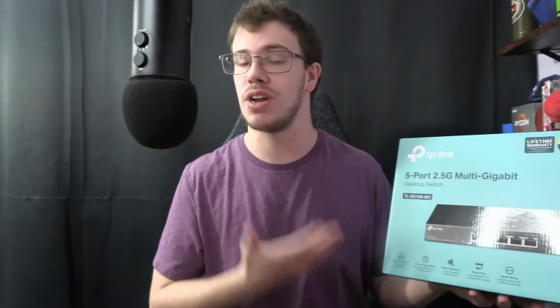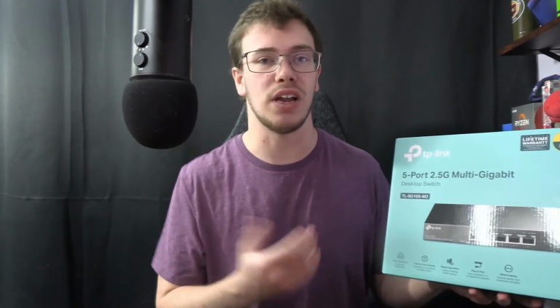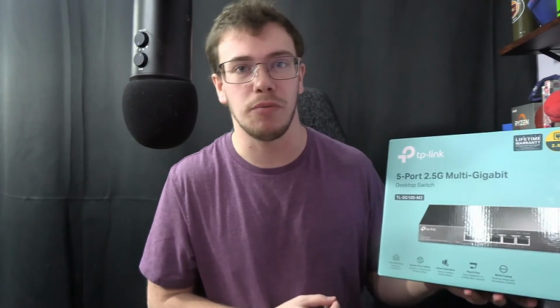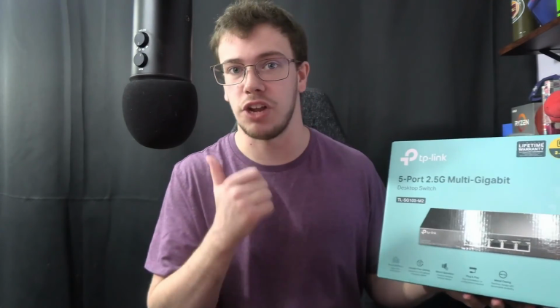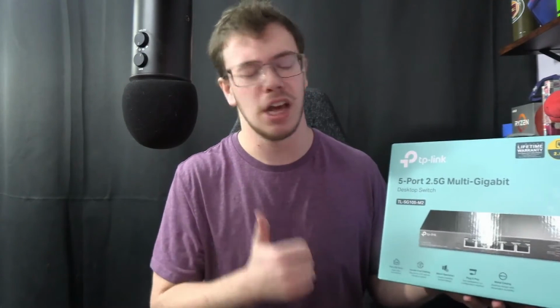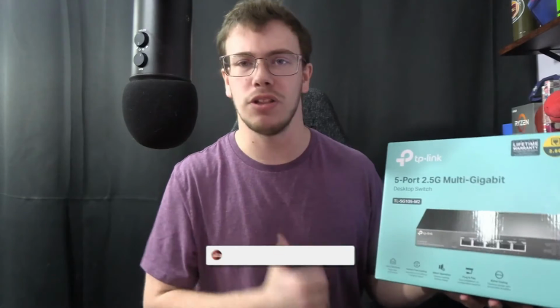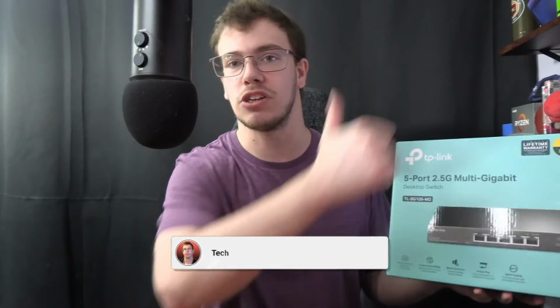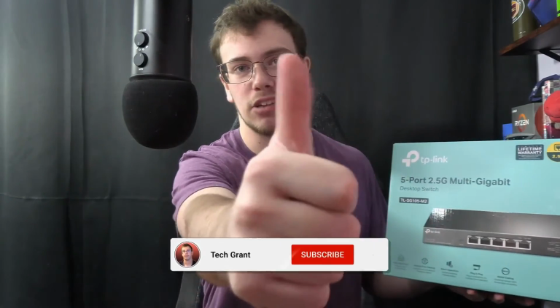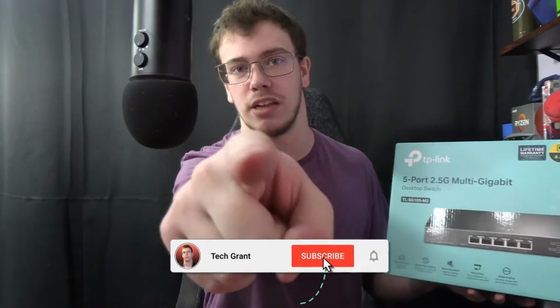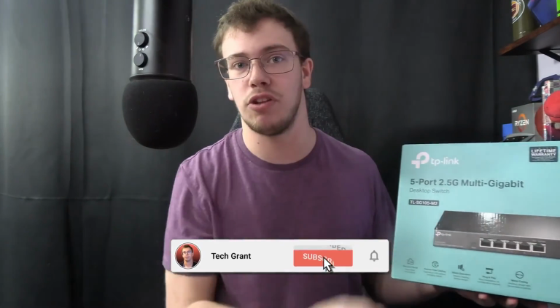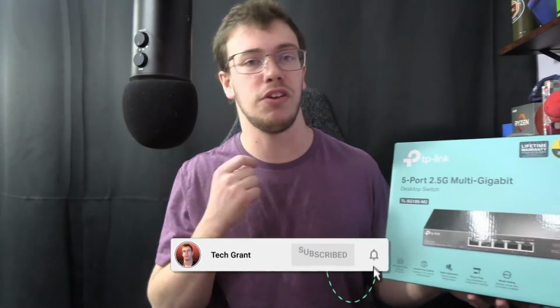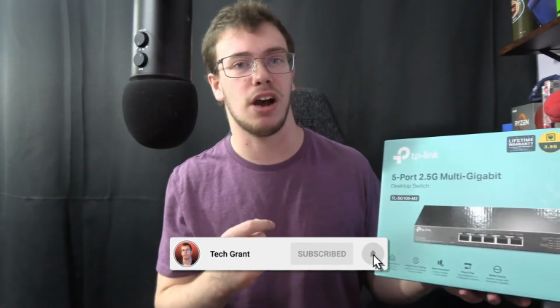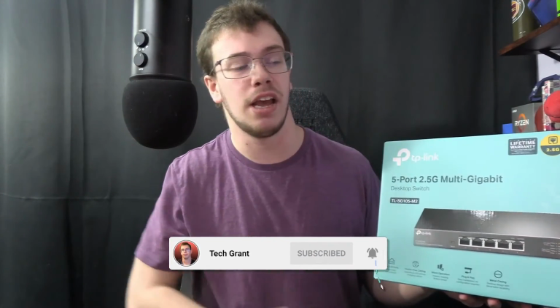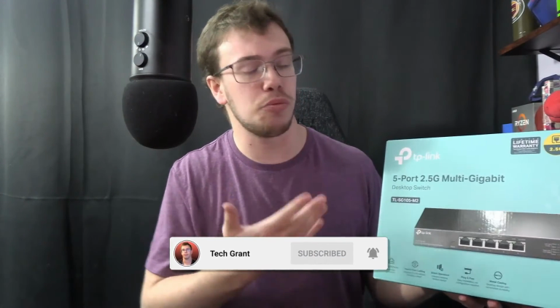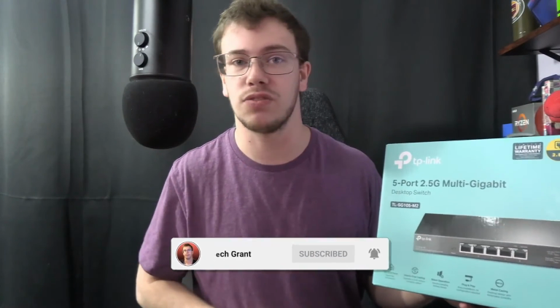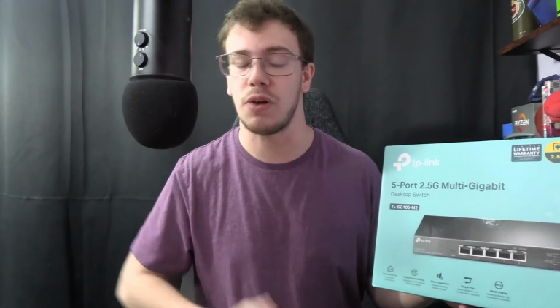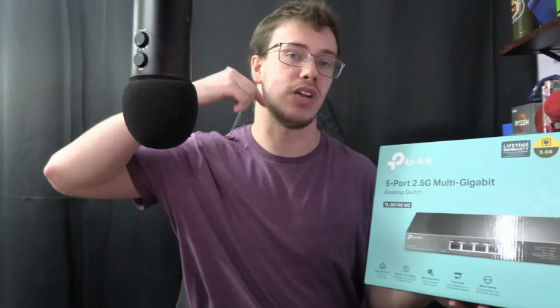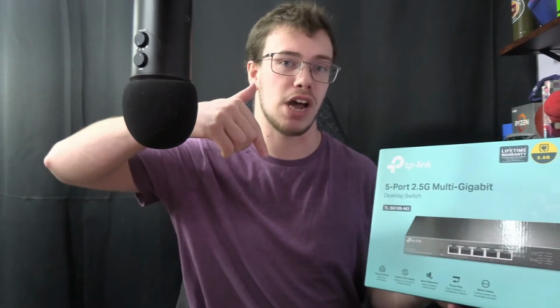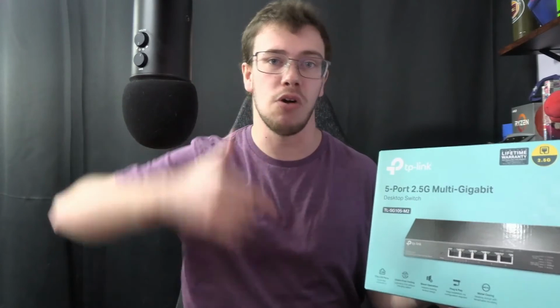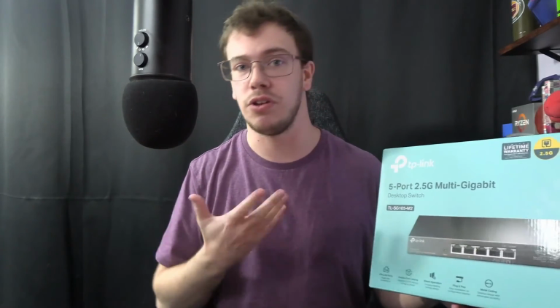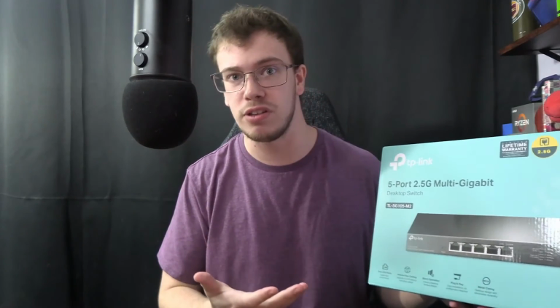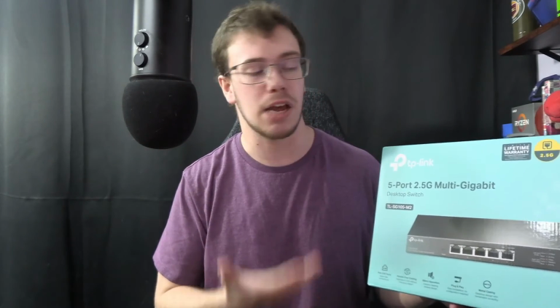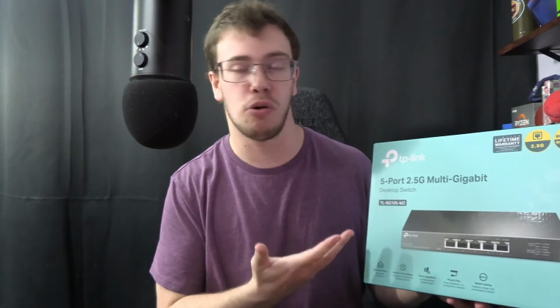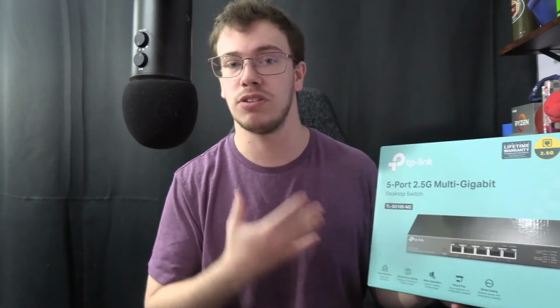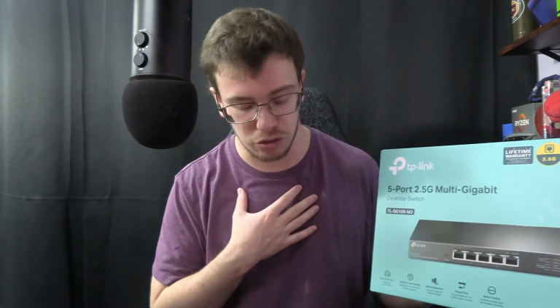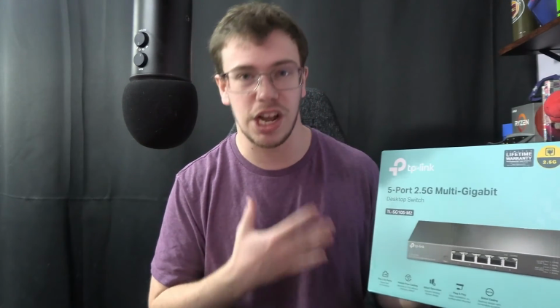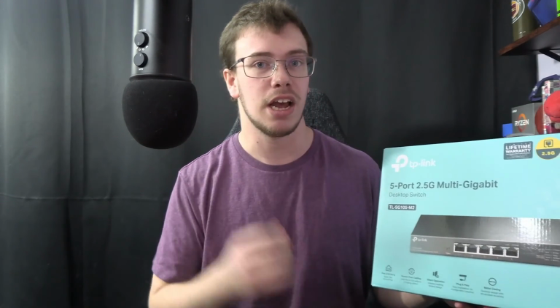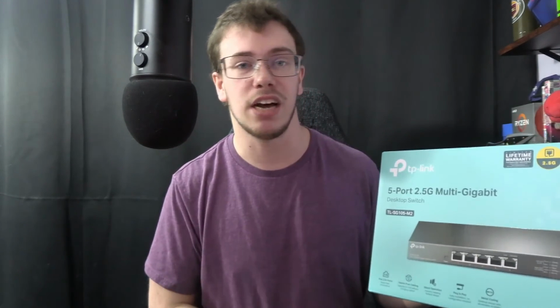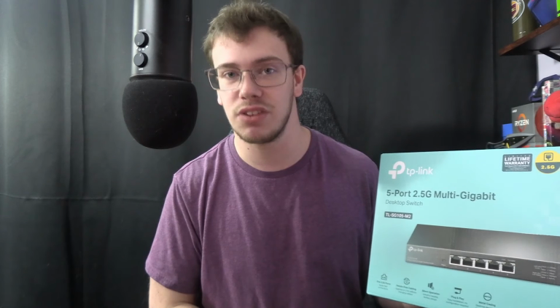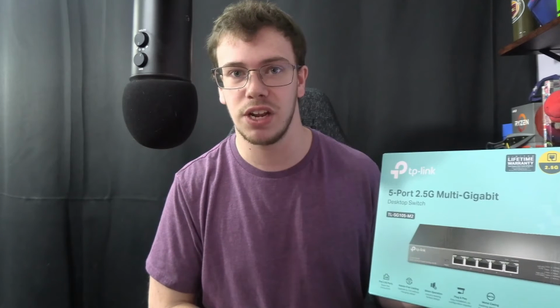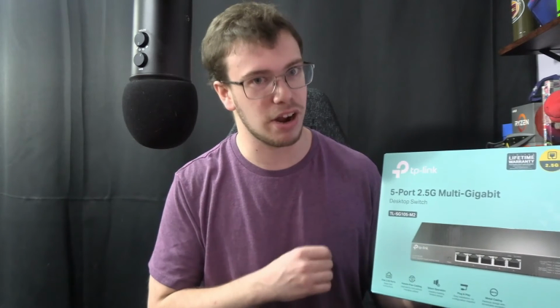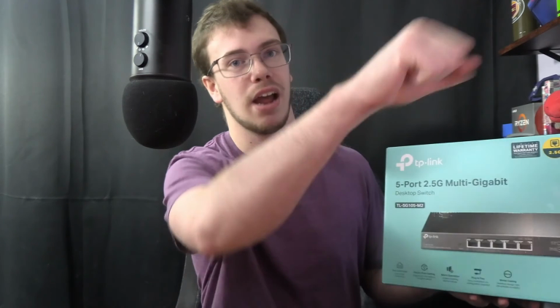If you found this video helpful or interesting, make sure to smash the like button and subscribe so you don't miss out on future tech content. If you plan to get this for yourself, I'll have a link down below — using that link supports me, which is very much appreciated. Until then, I'll see you guys in another tech video. TechRan out.